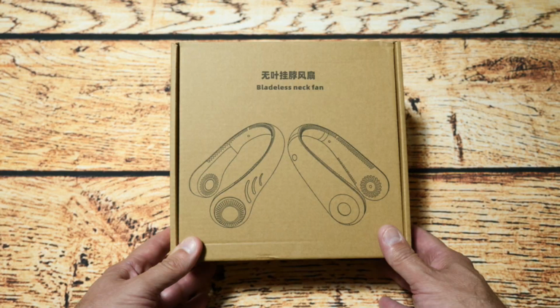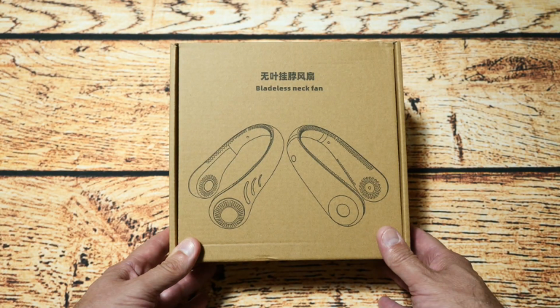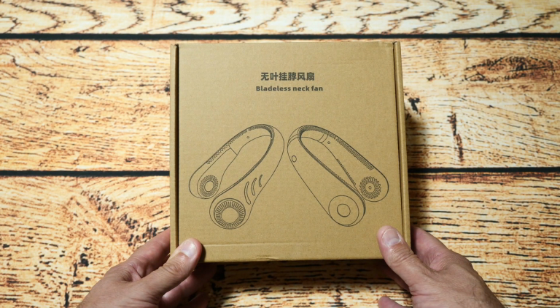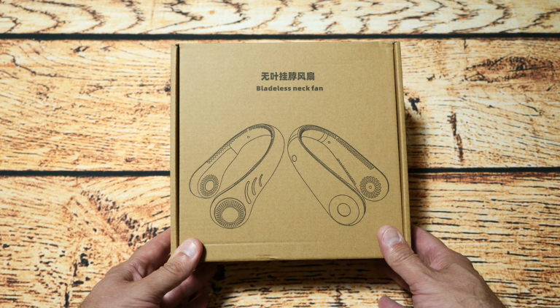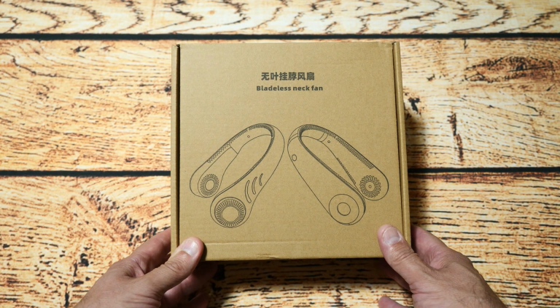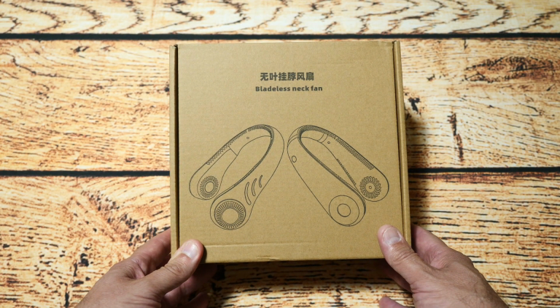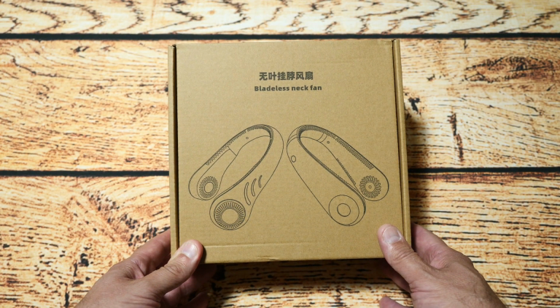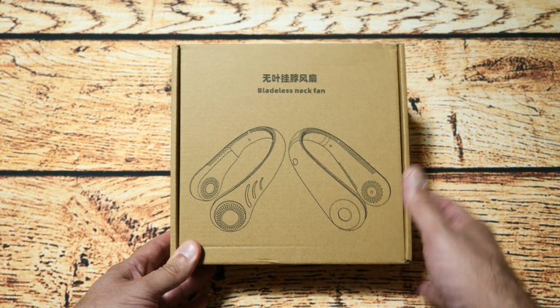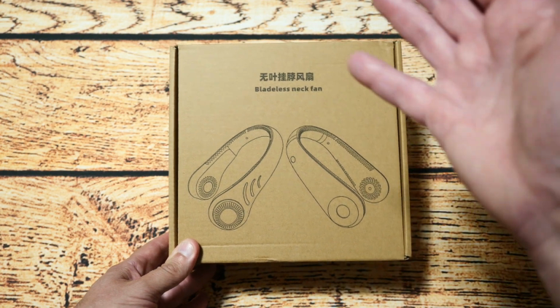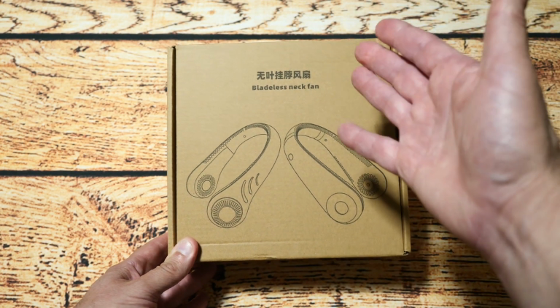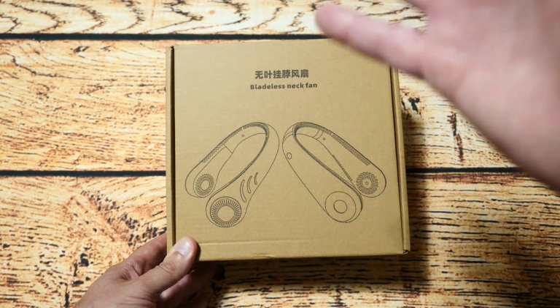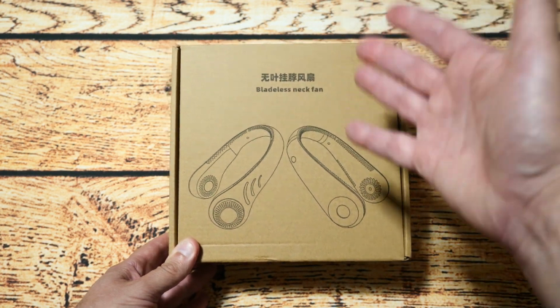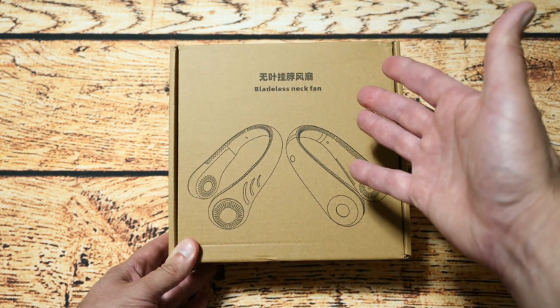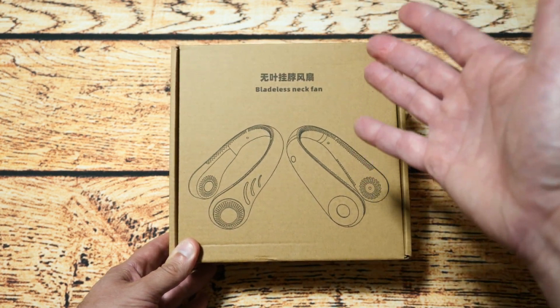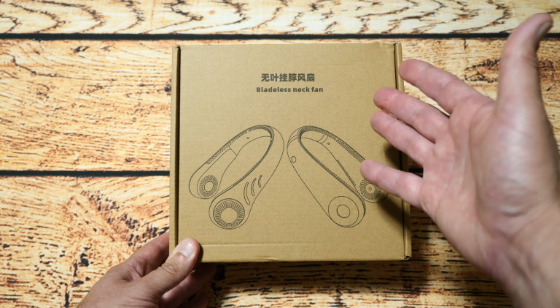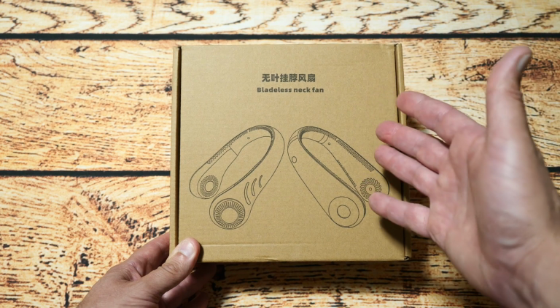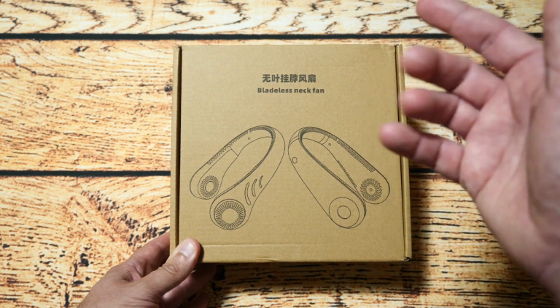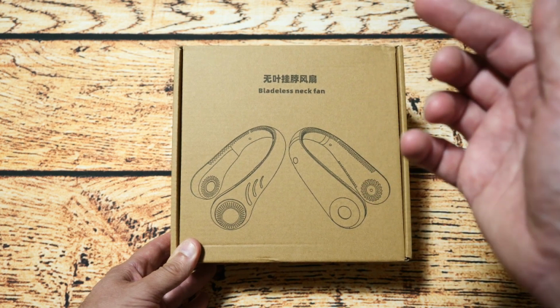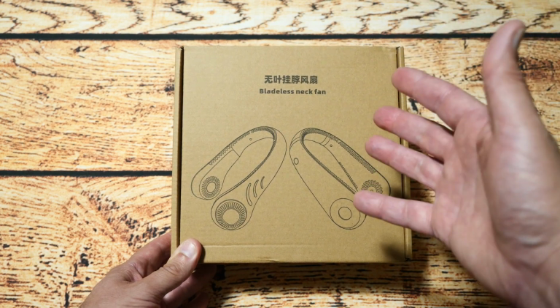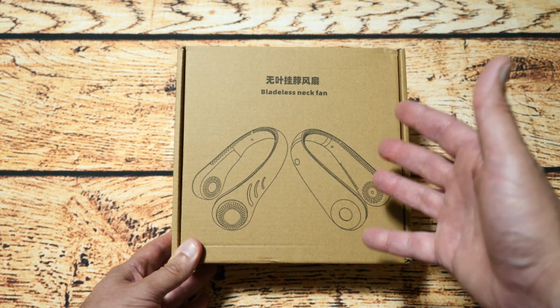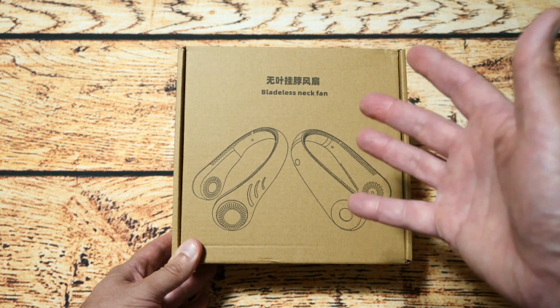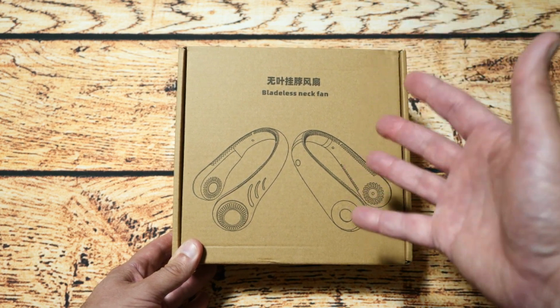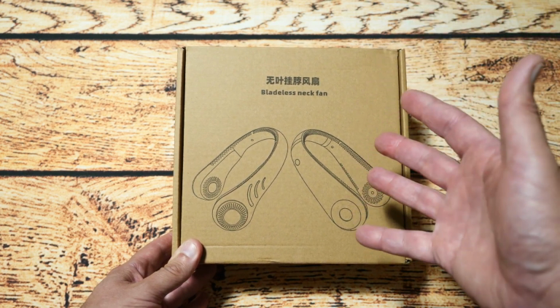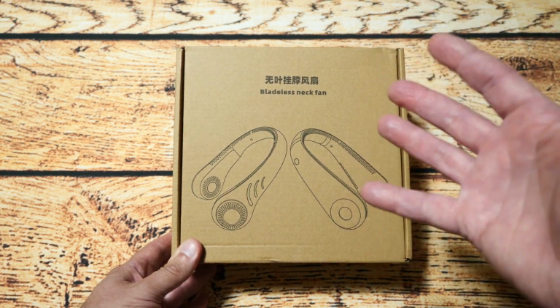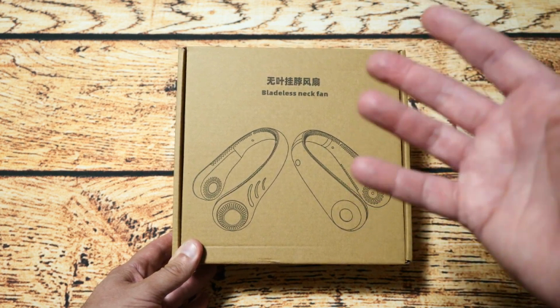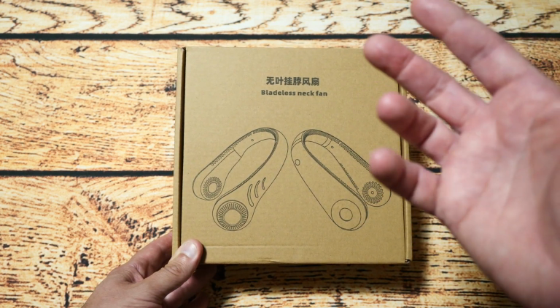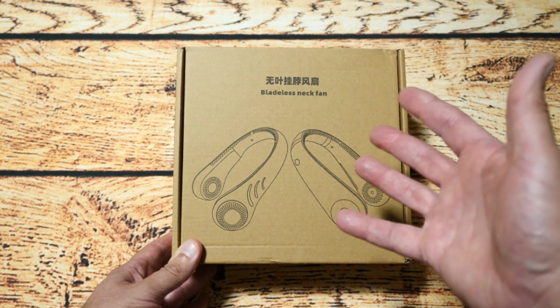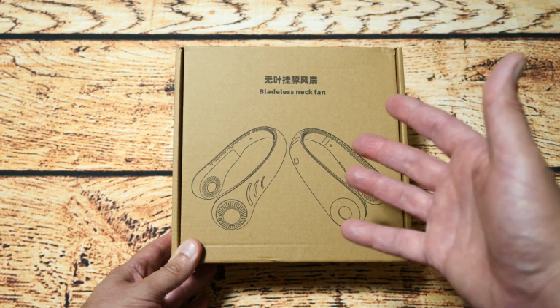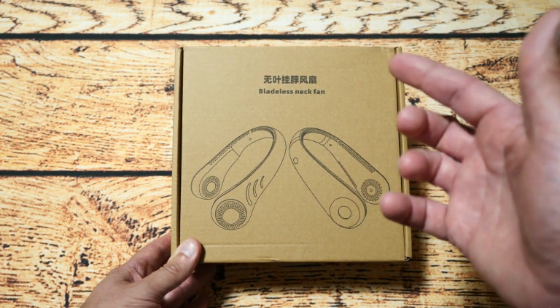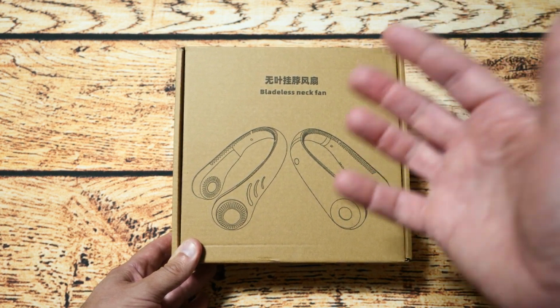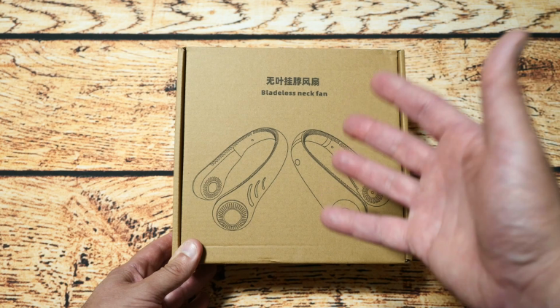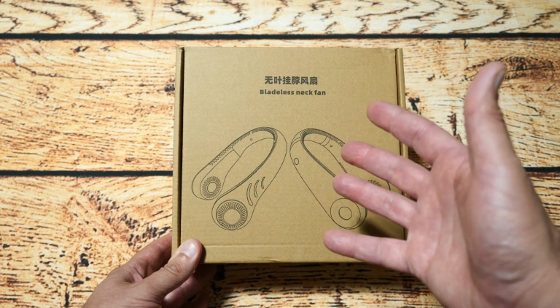Hello YouTubers, I'm Justin and today on Dash and Run we're going to be having a look at this. This is a bladeless neck fan and this is designed to cool you down when you're sitting at a desk or if you're going for a run.